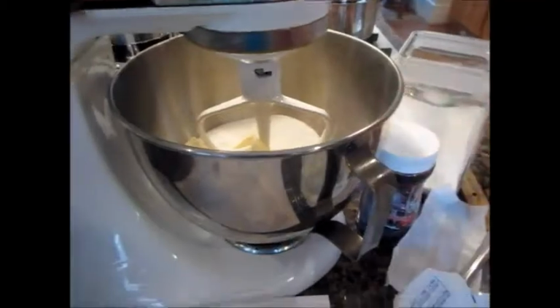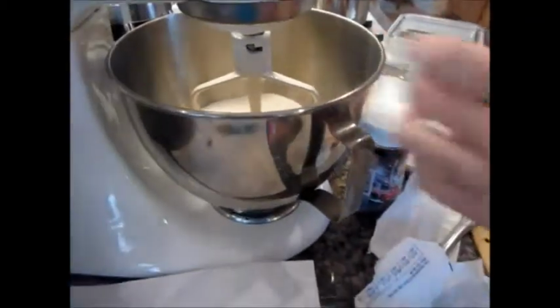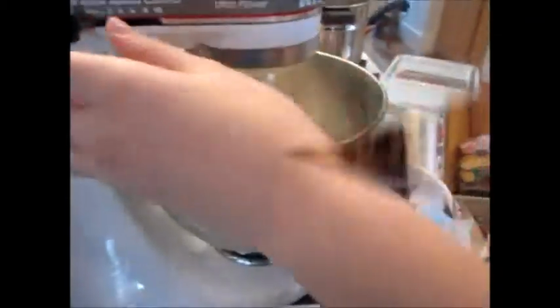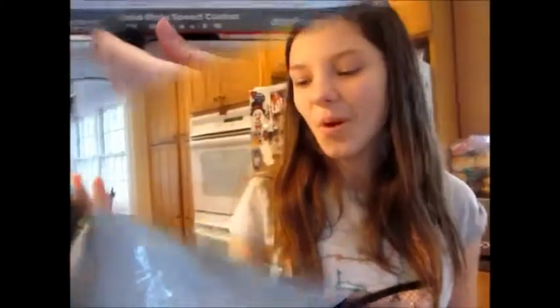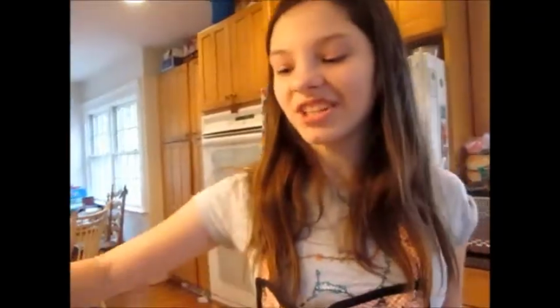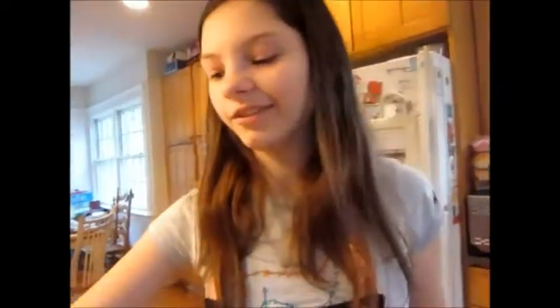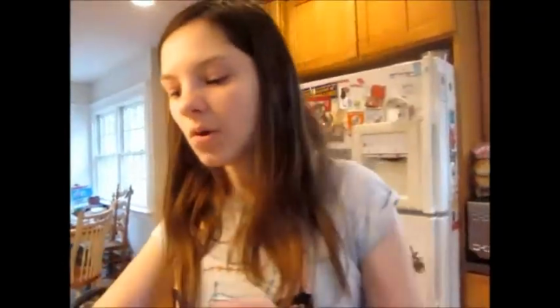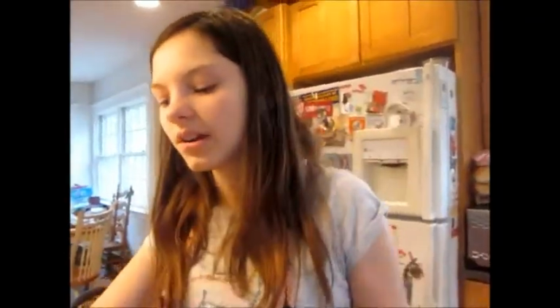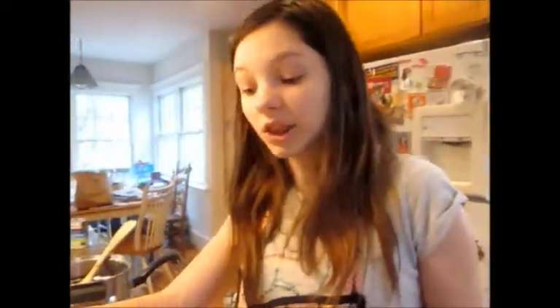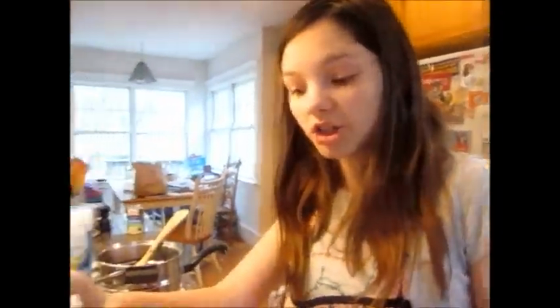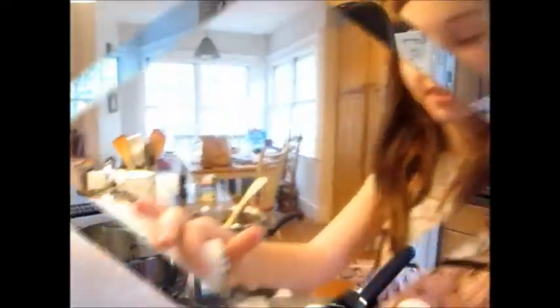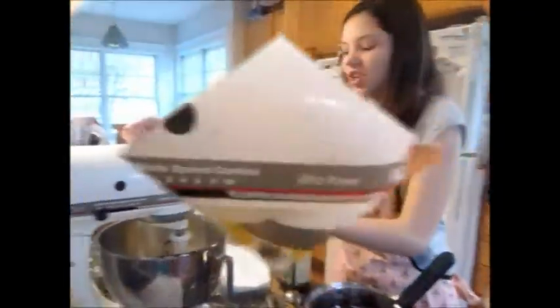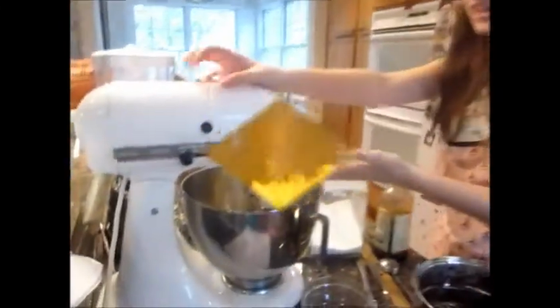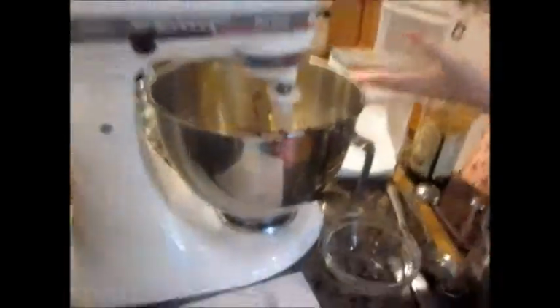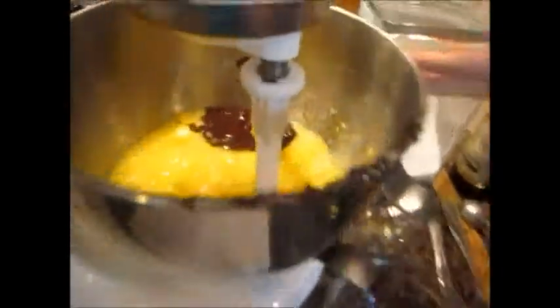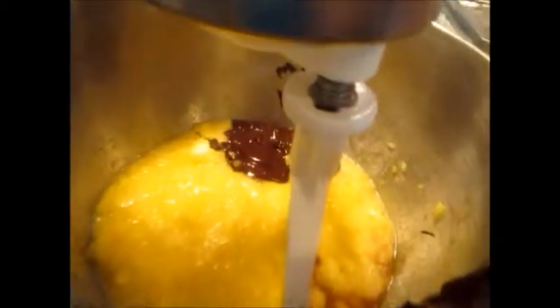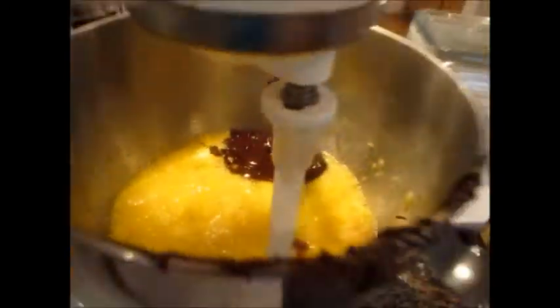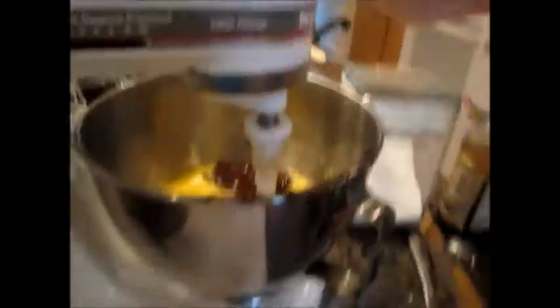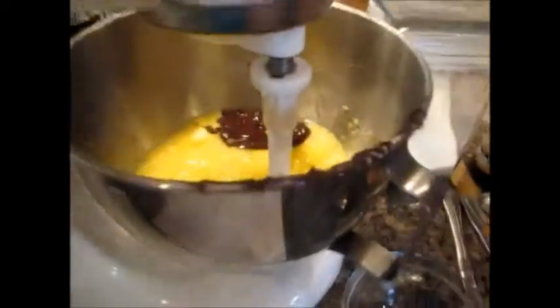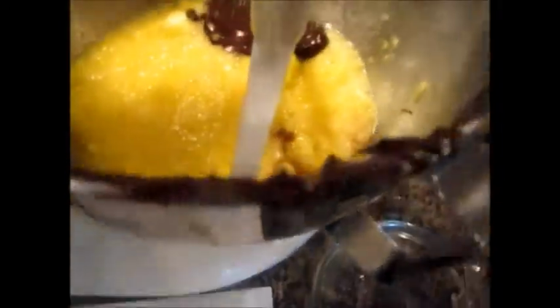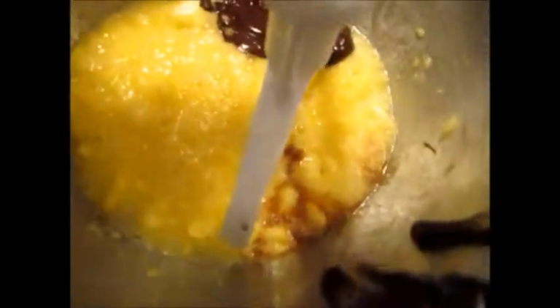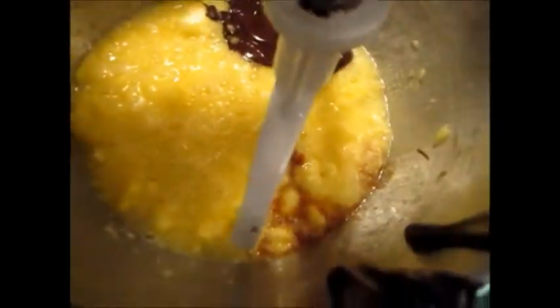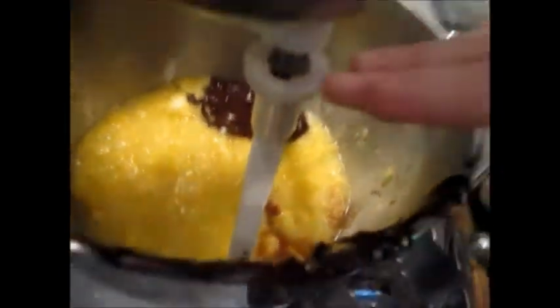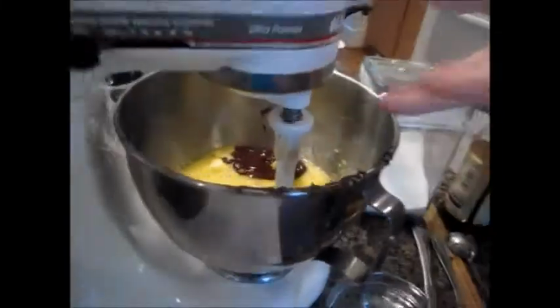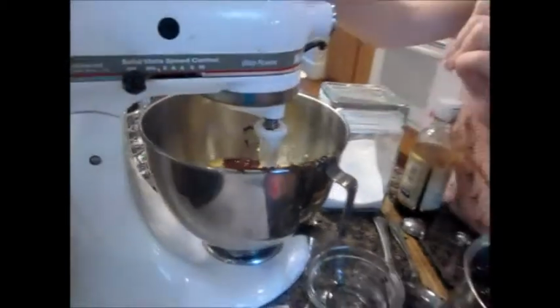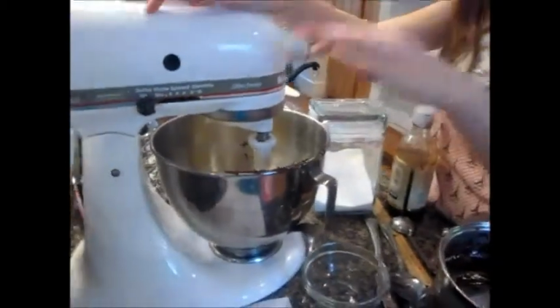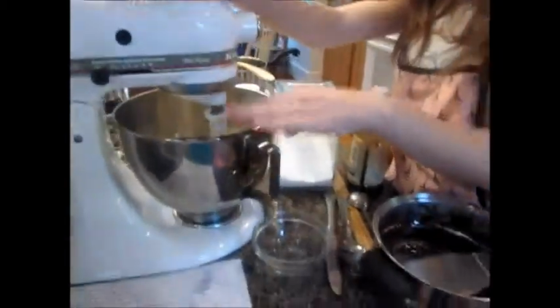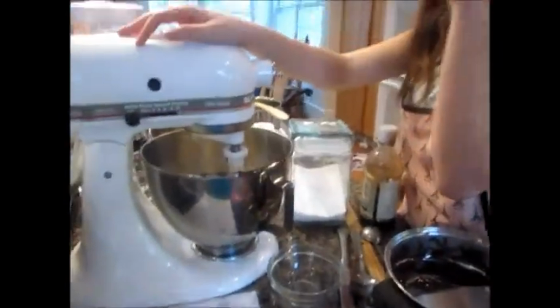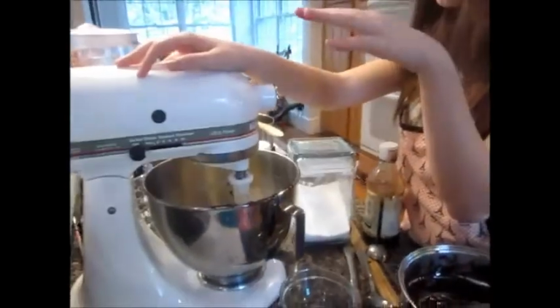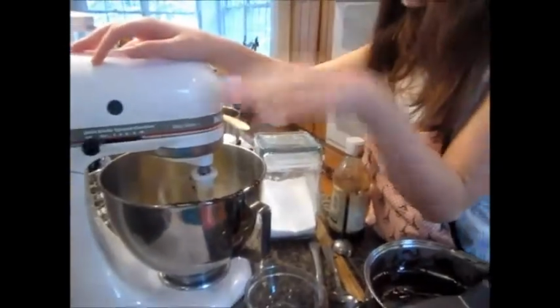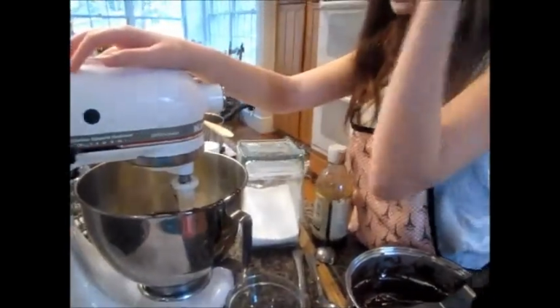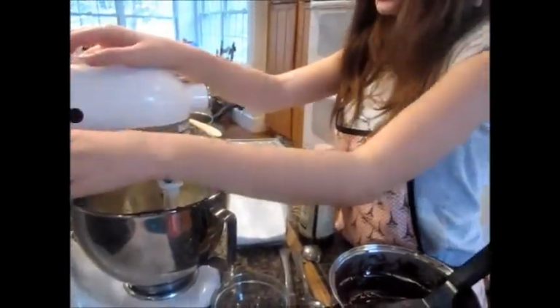Now we've included one cup, or two sticks, of butter to the sugar. We're going to put it on medium. We just added four large eggs, and now two teaspoons of vanilla to the mixture of sugar, butter and eggs.